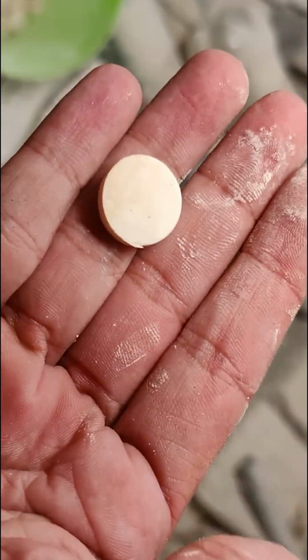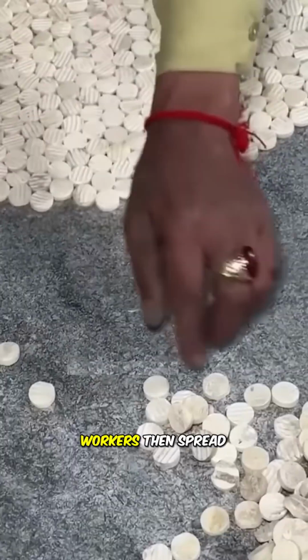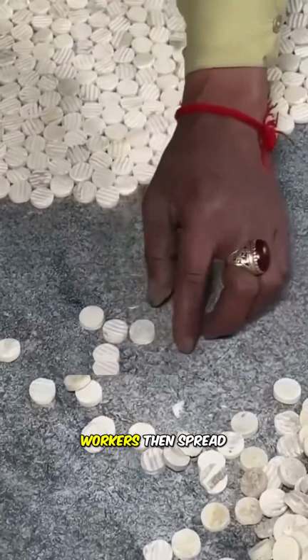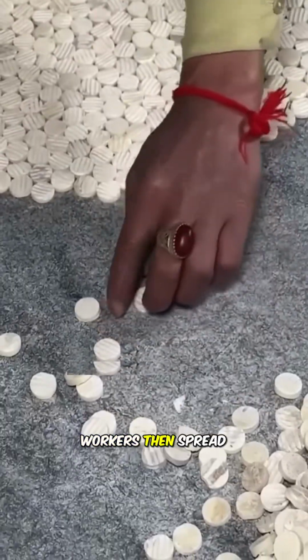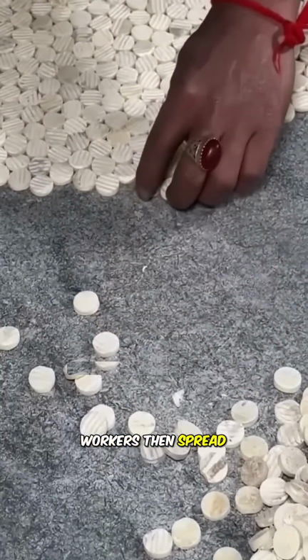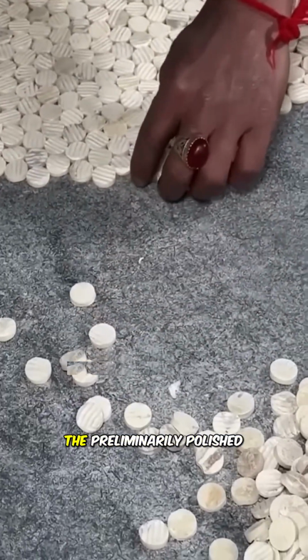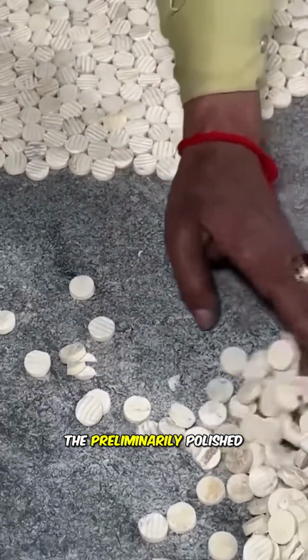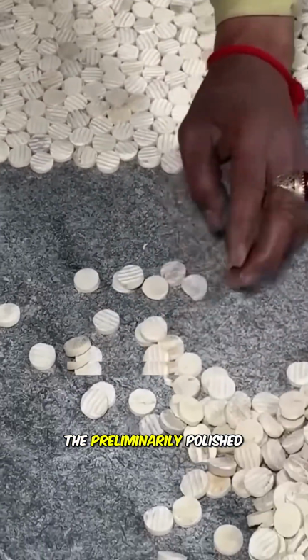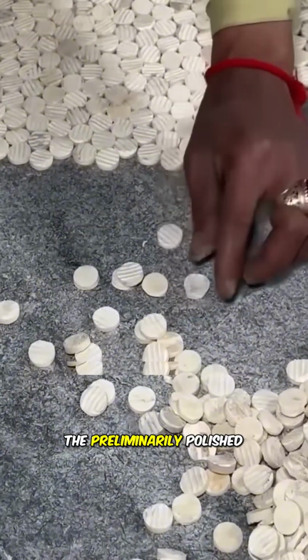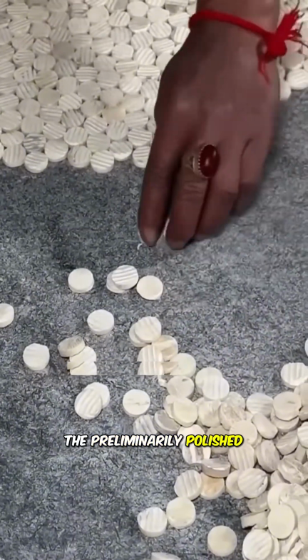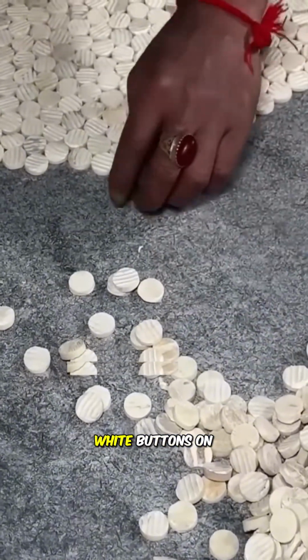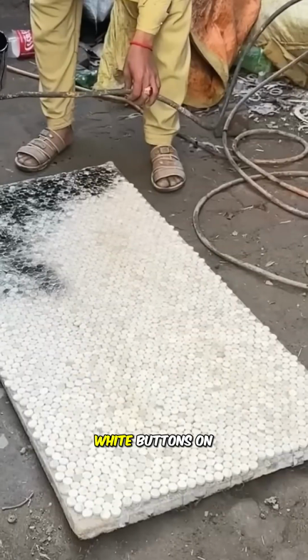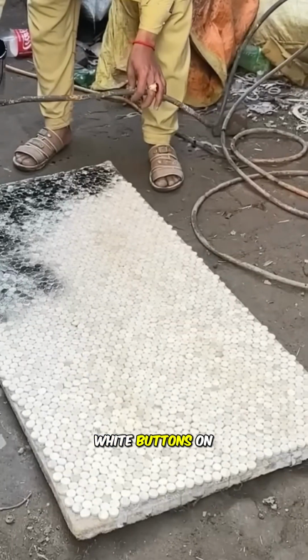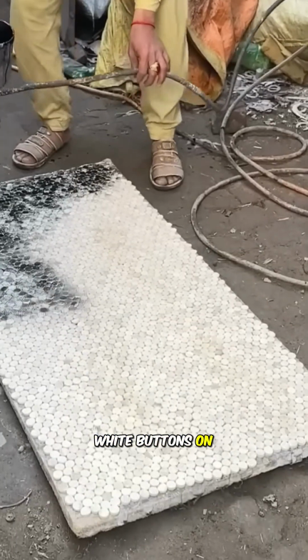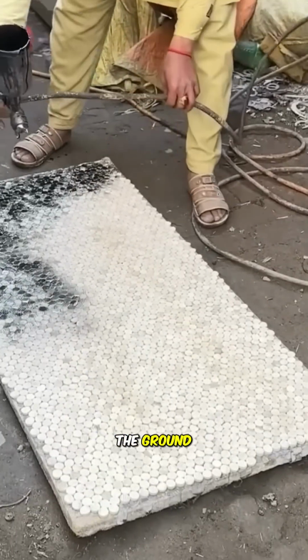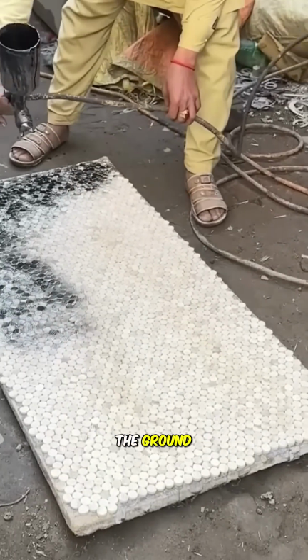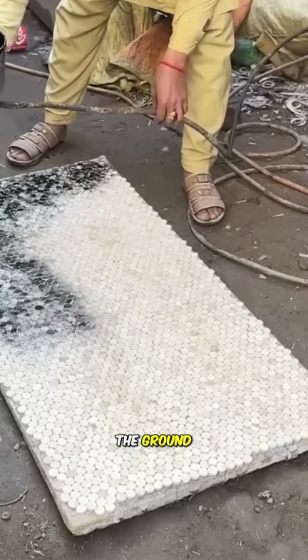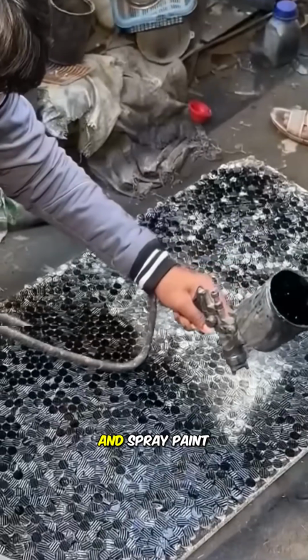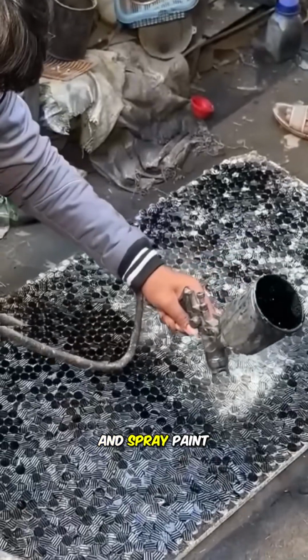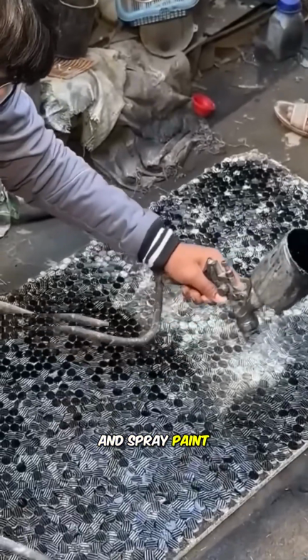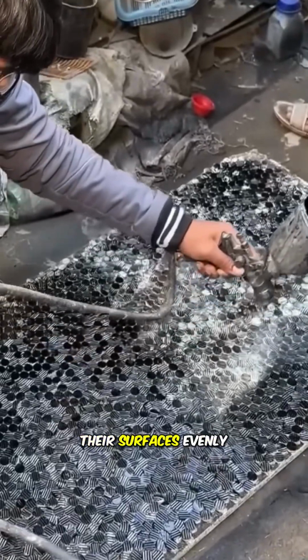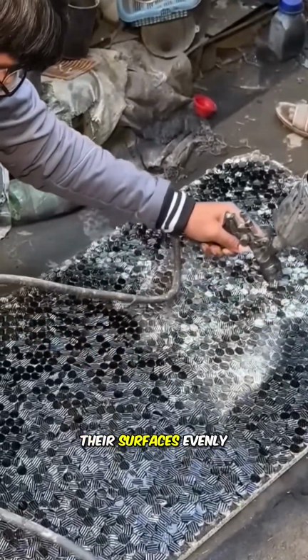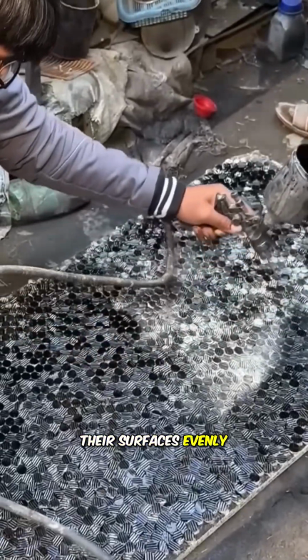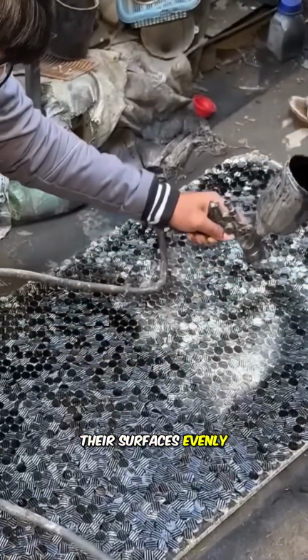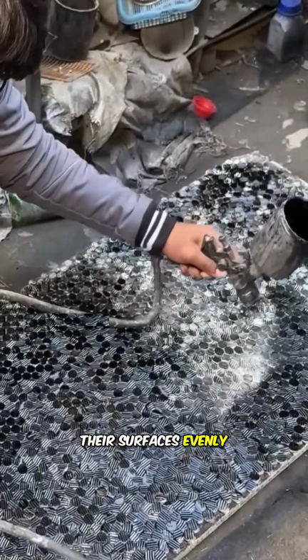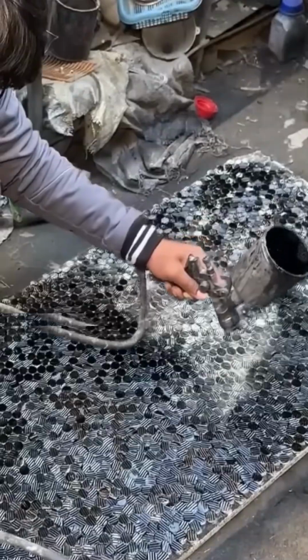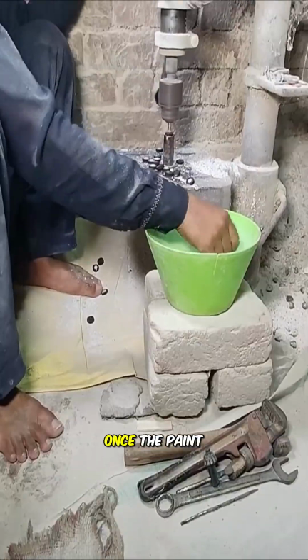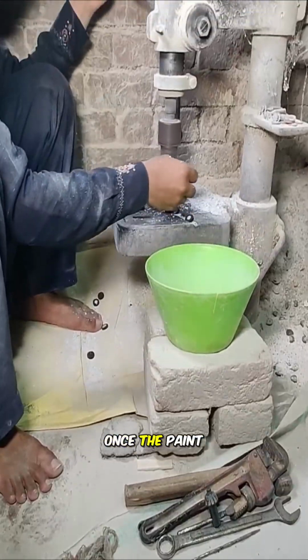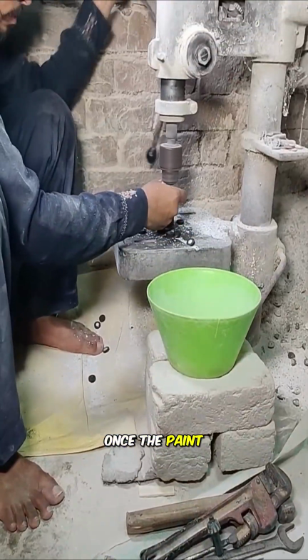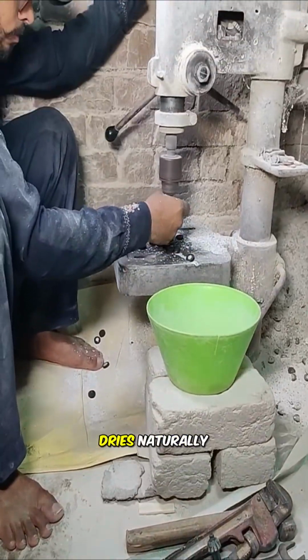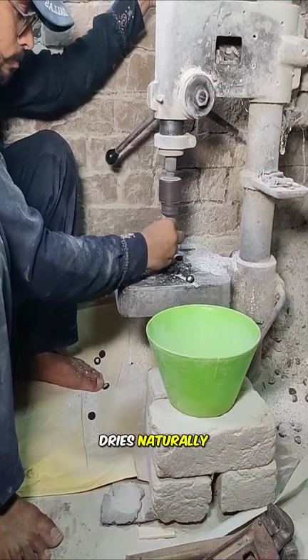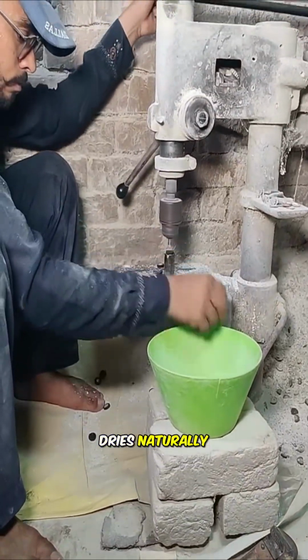Workers then spread the preliminarily polished white buttons on the ground and spray paint their surfaces evenly. Once the paint dries naturally,